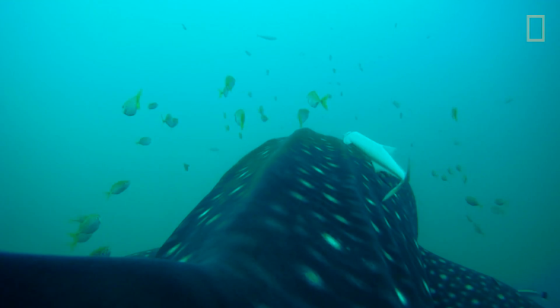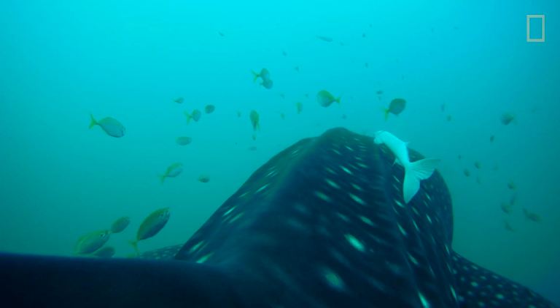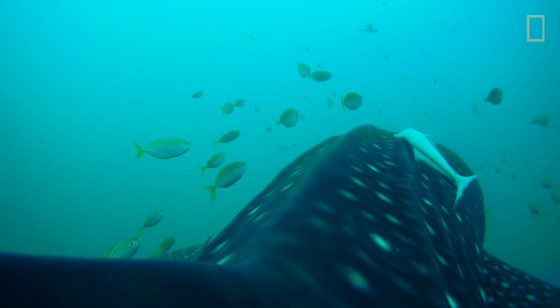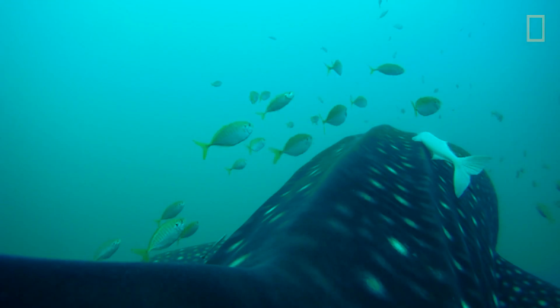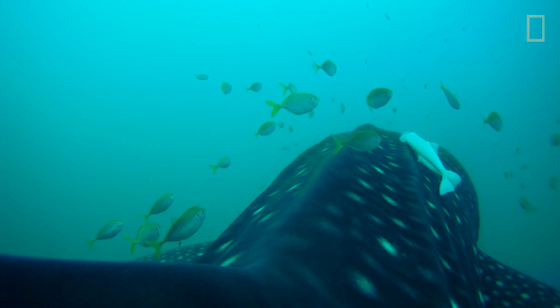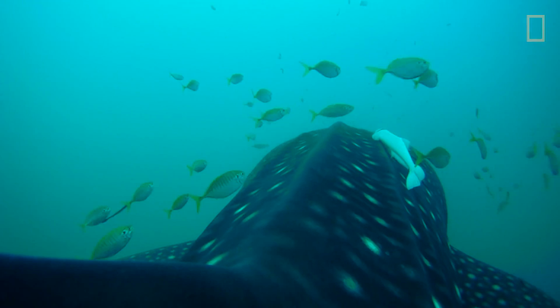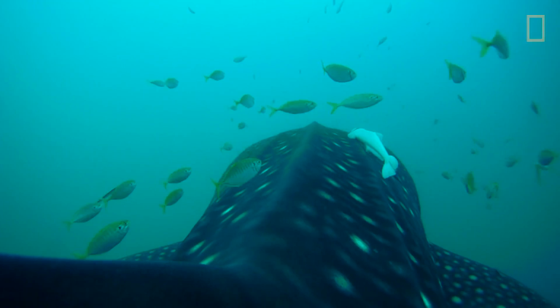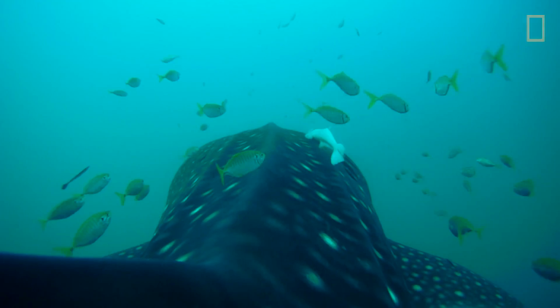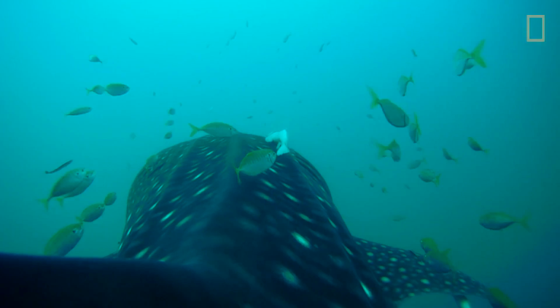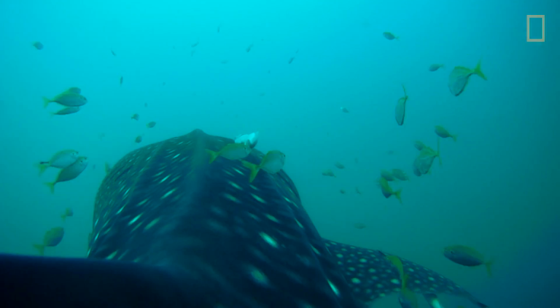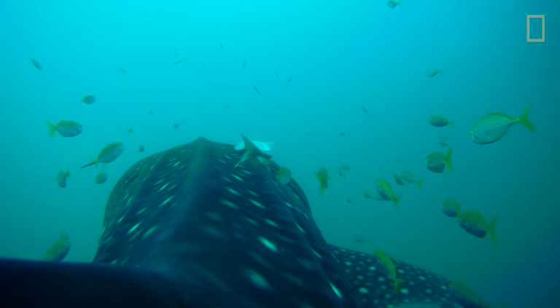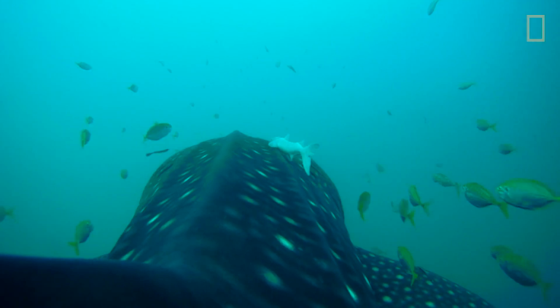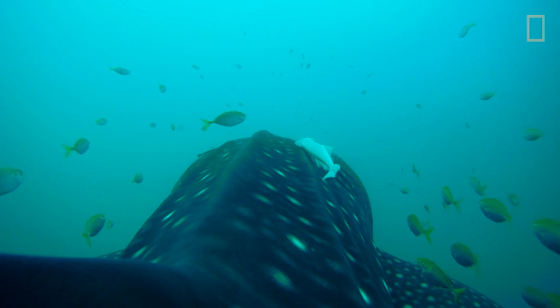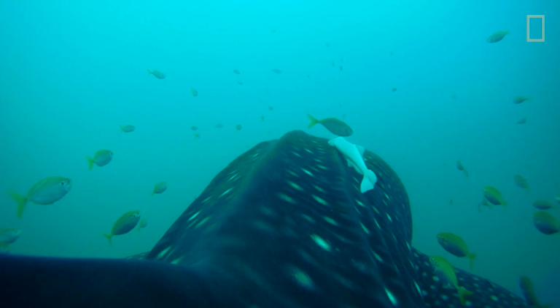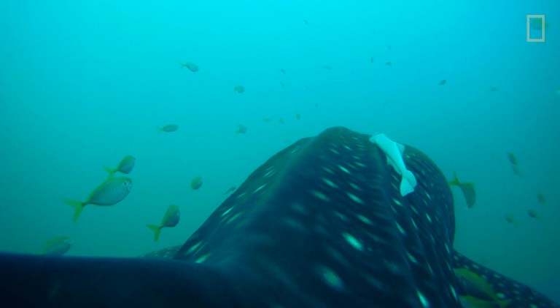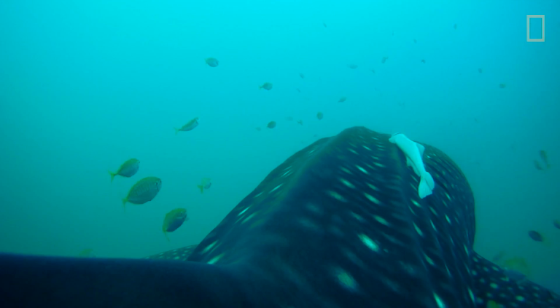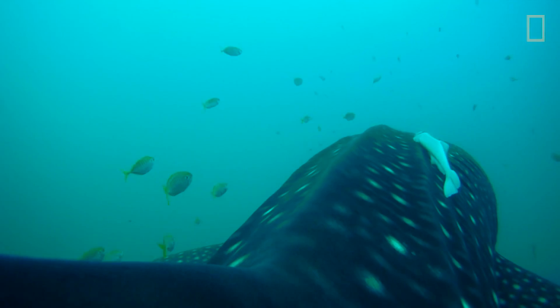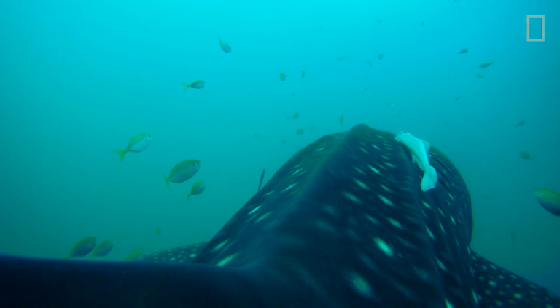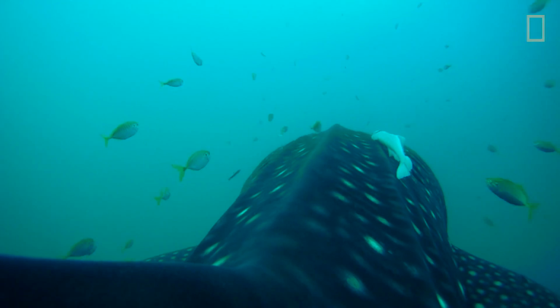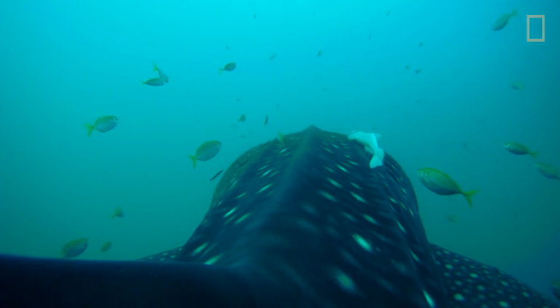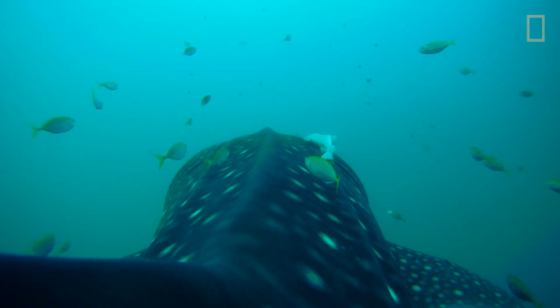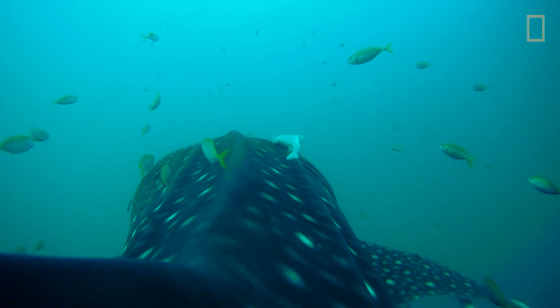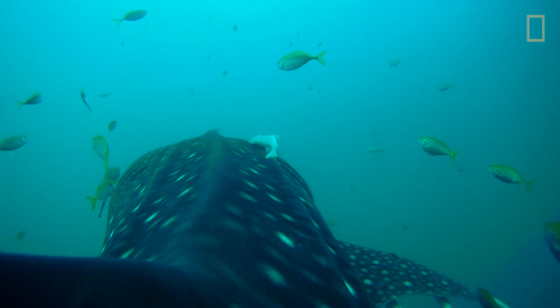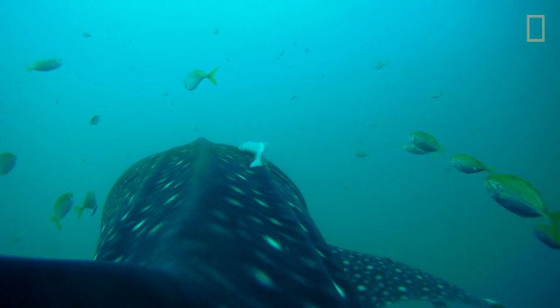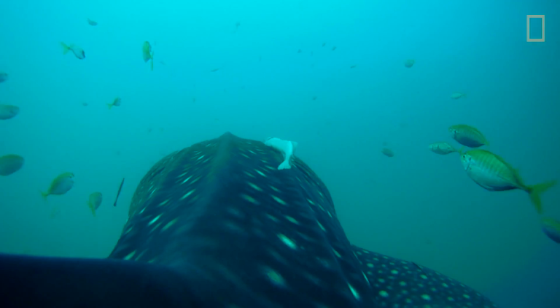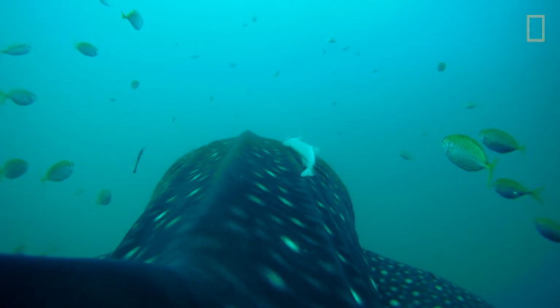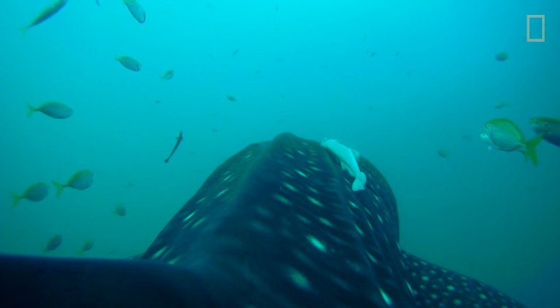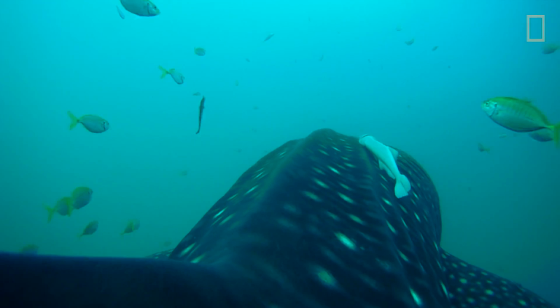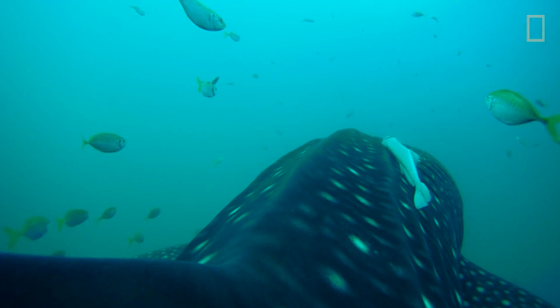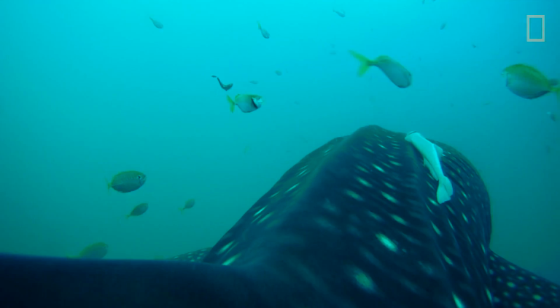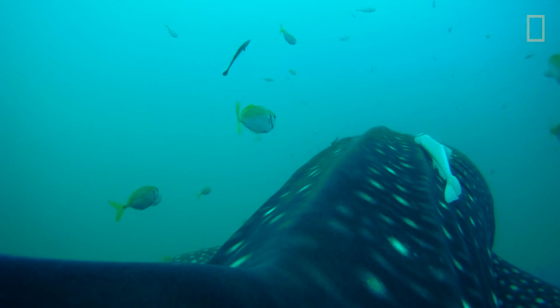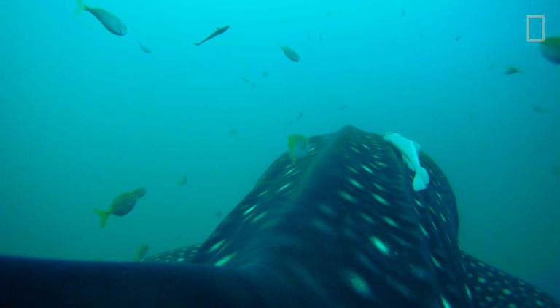The coolest part was getting to be so up close and personal with such a large ocean animal. It really is a surreal experience.